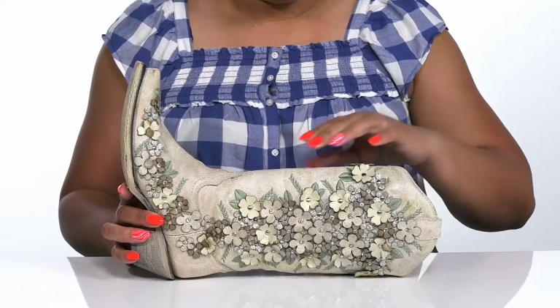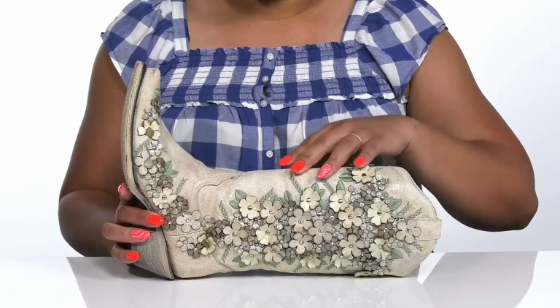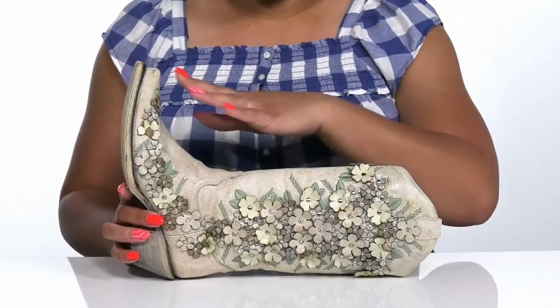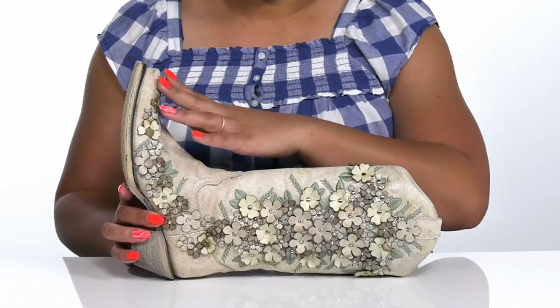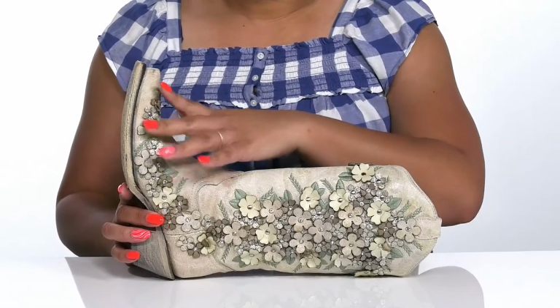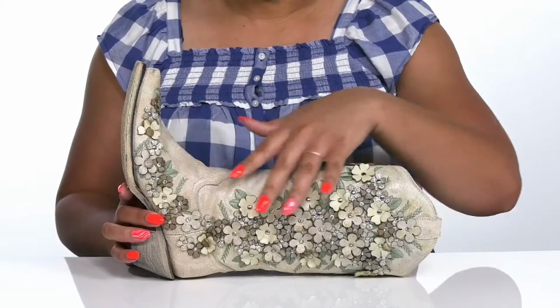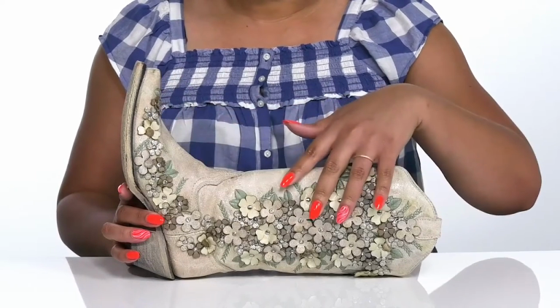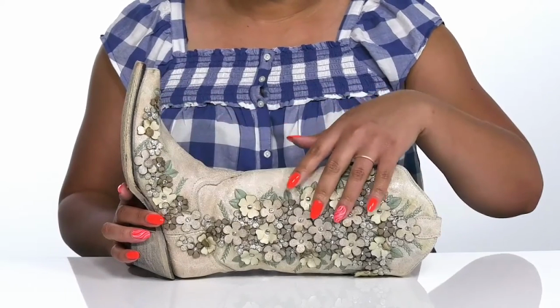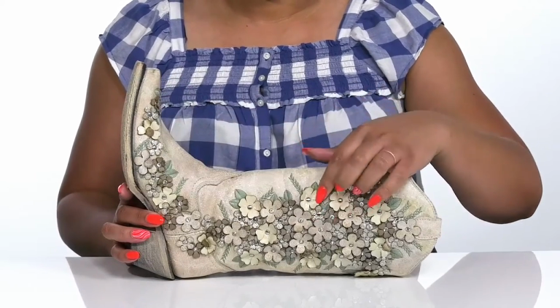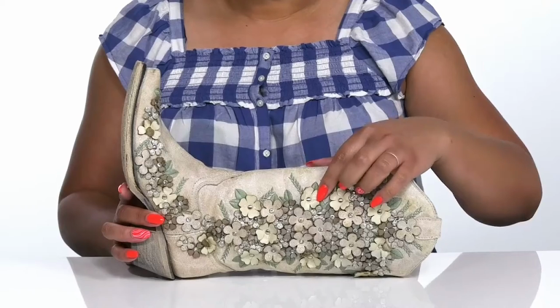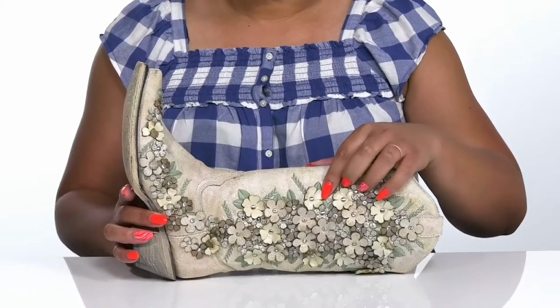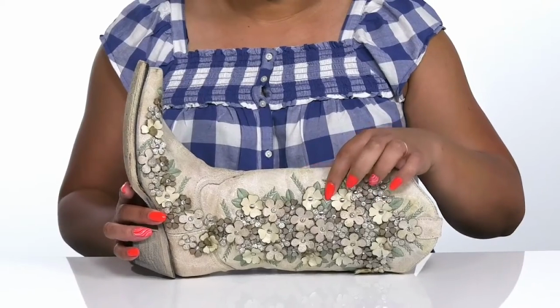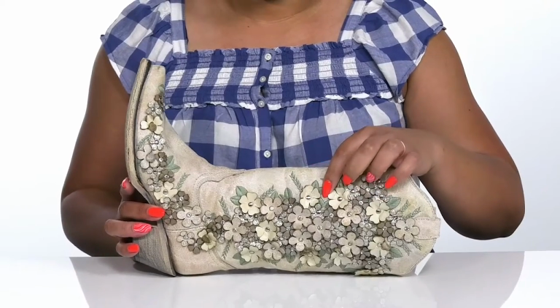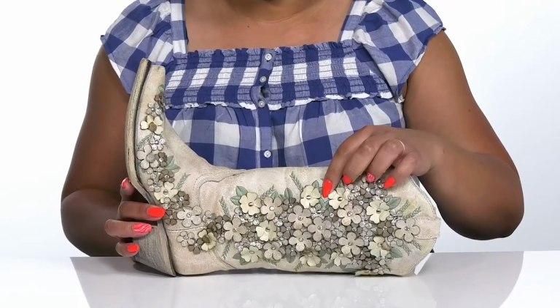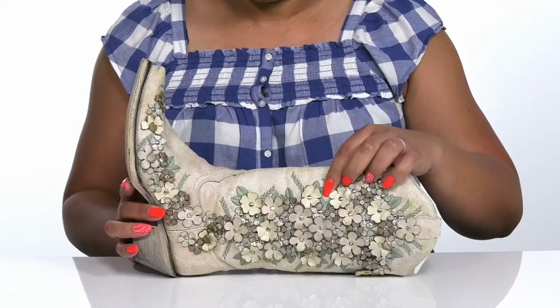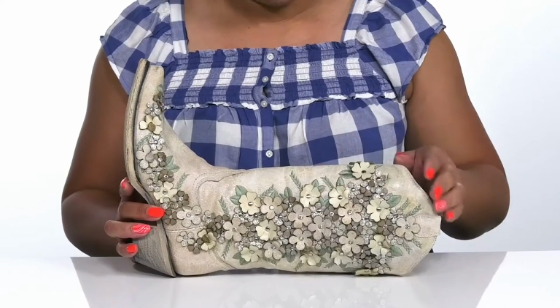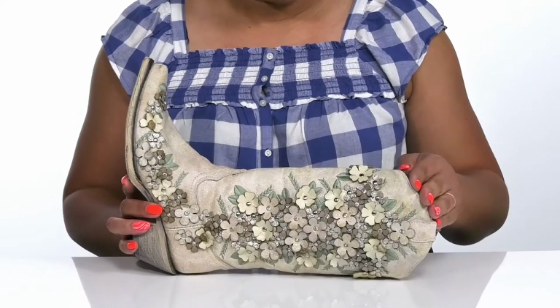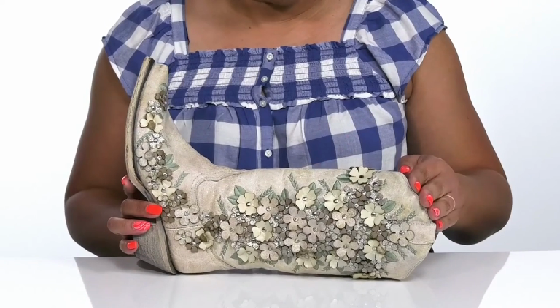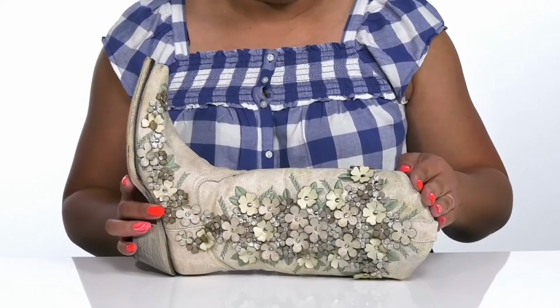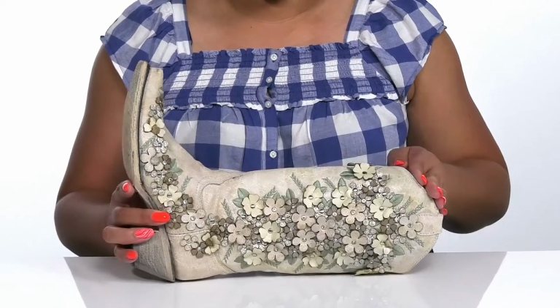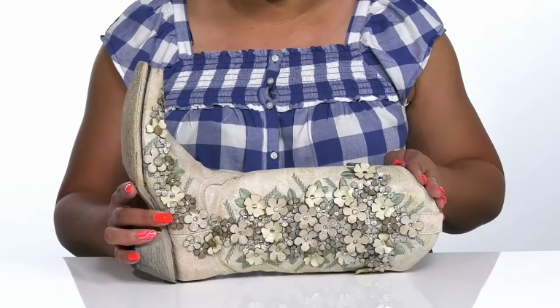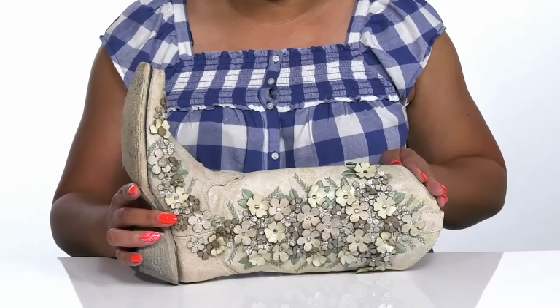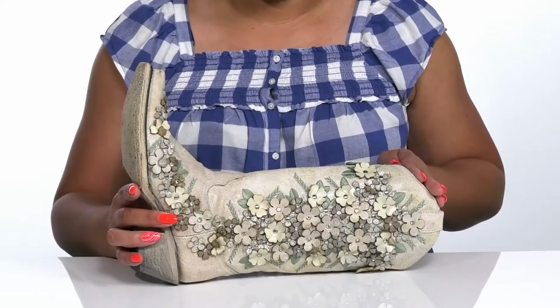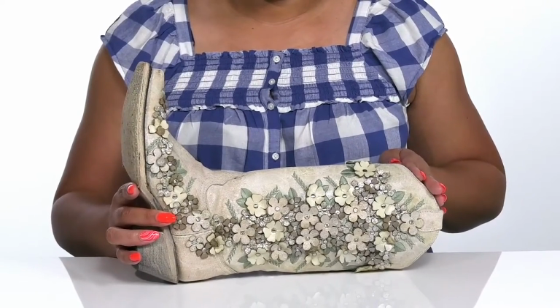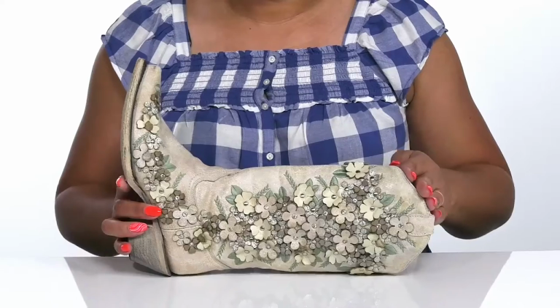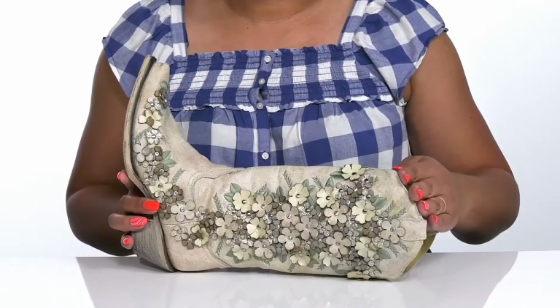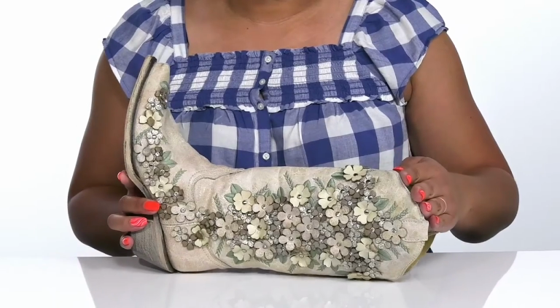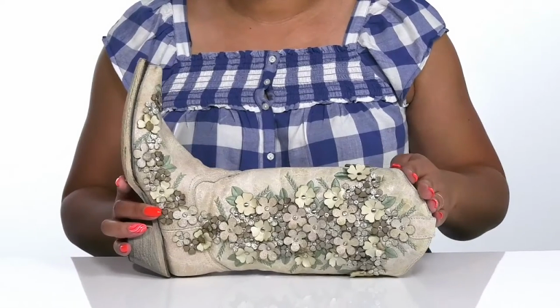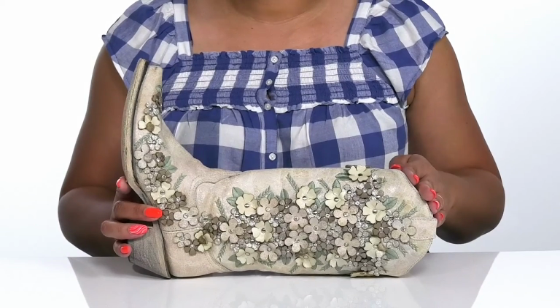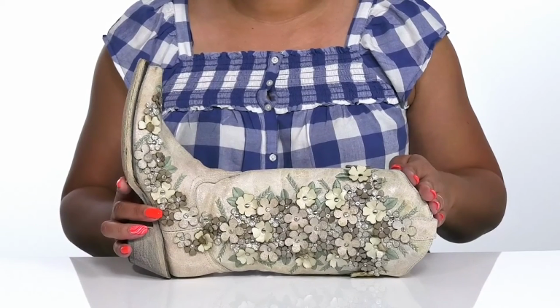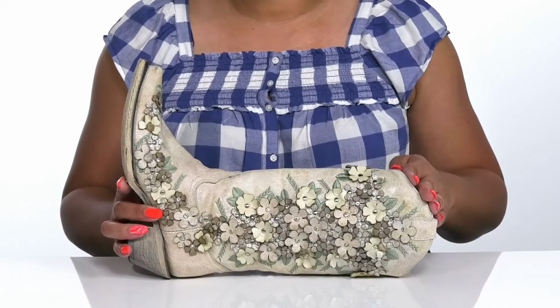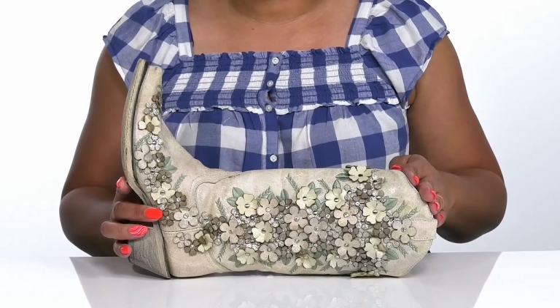They have all over floral appliques with rhinestone and metal centers, and some have shimmery finishes to give you a unique and festive look you'll want to show off all season long.